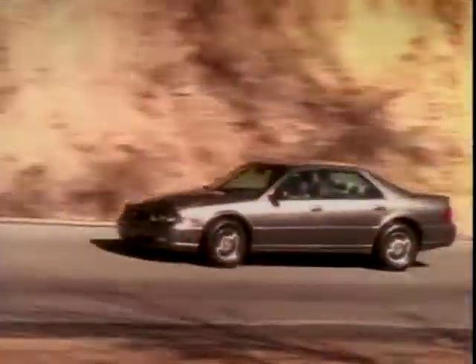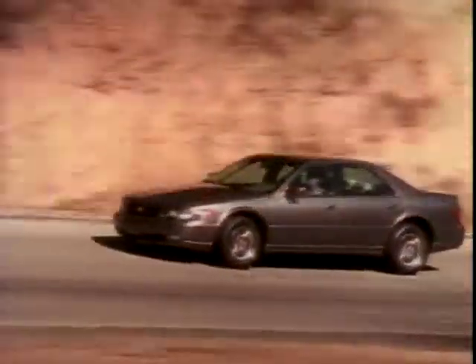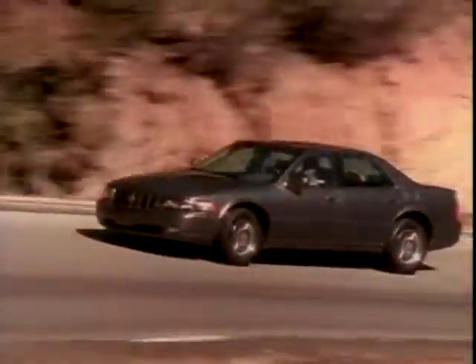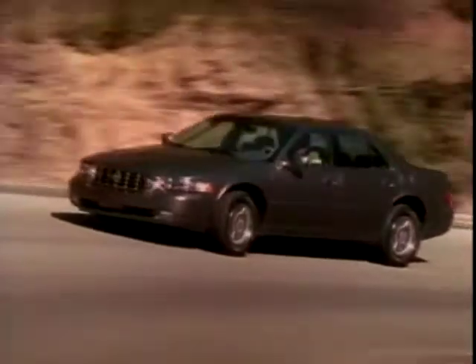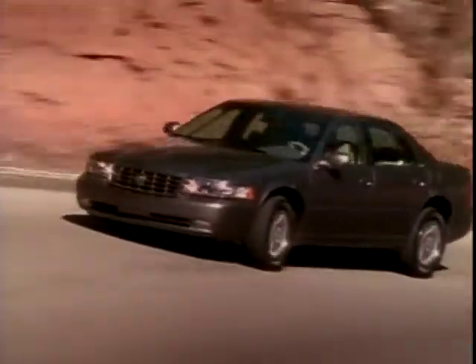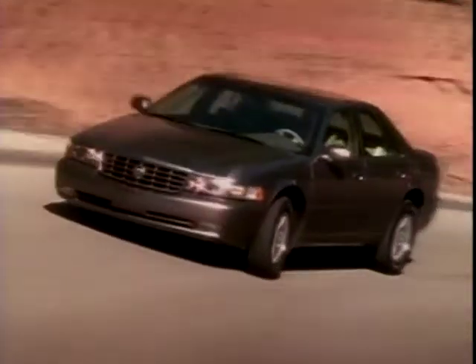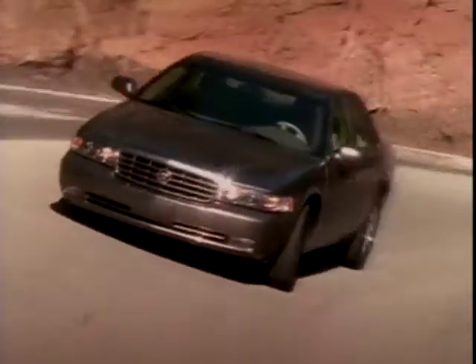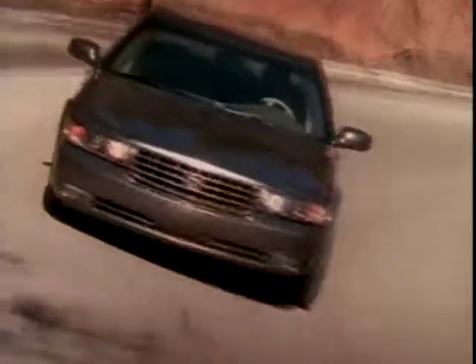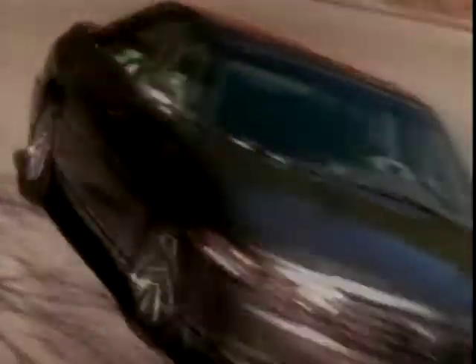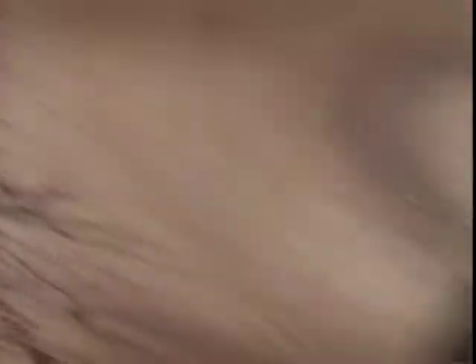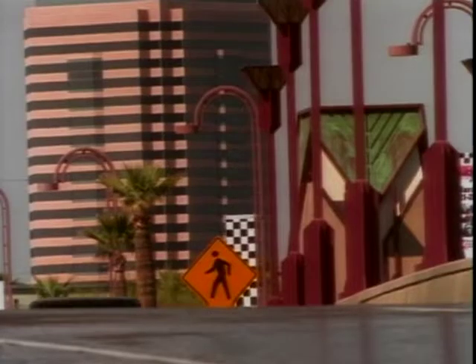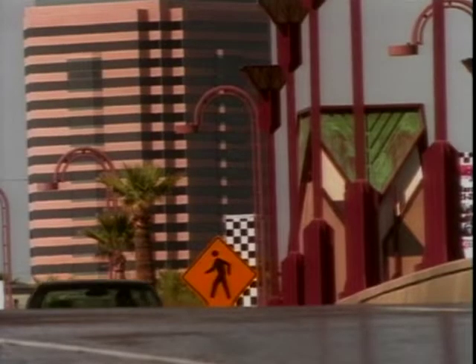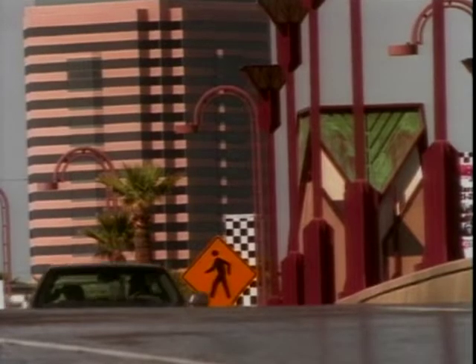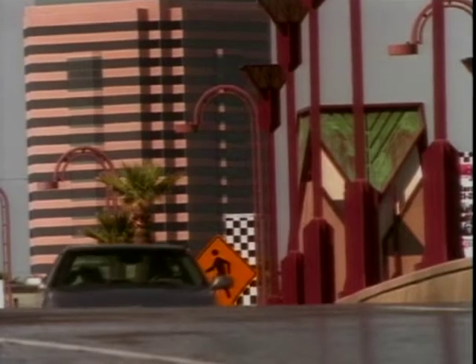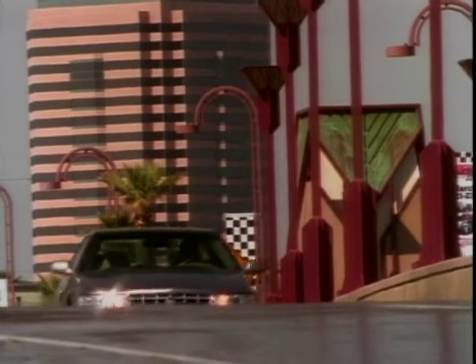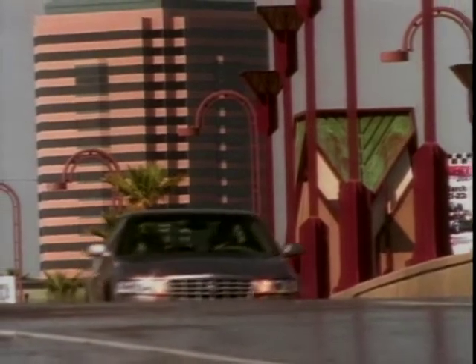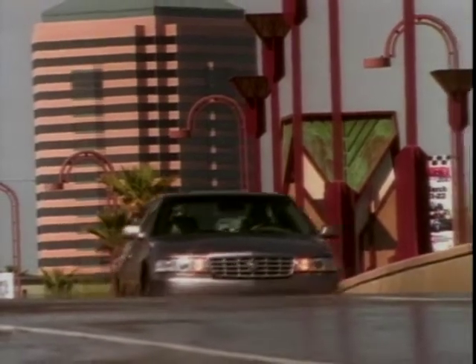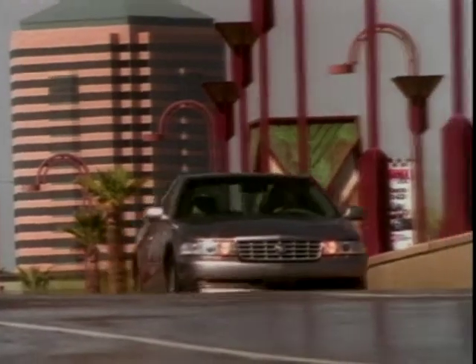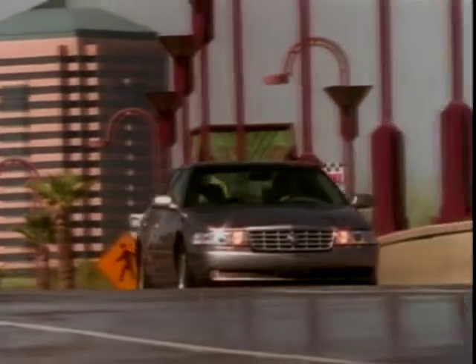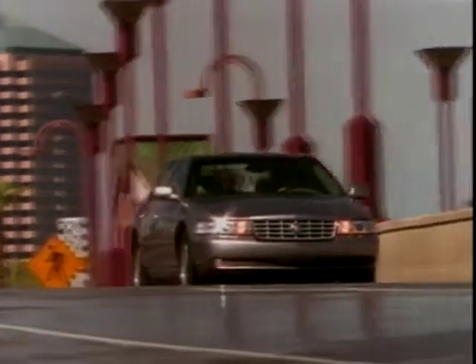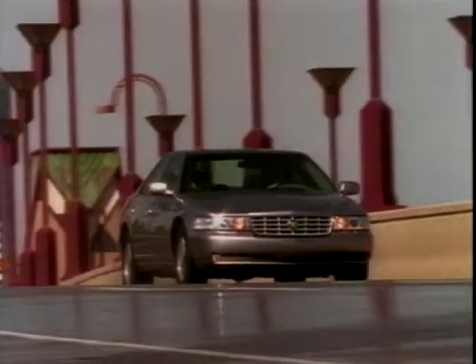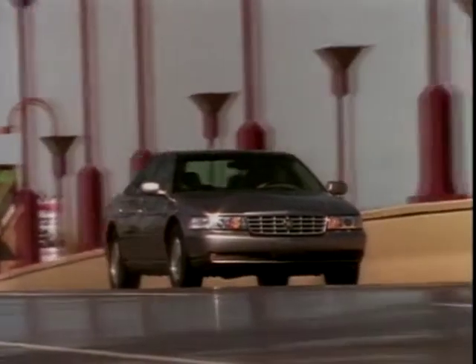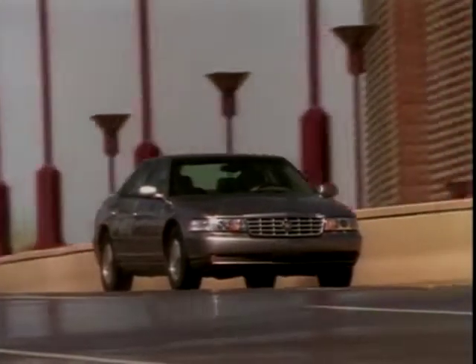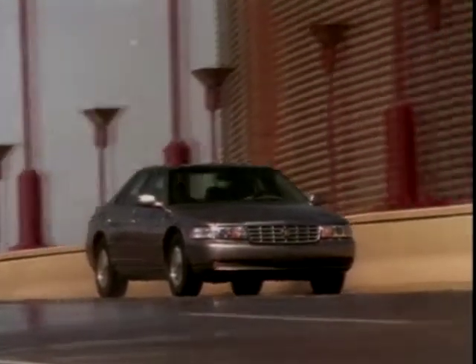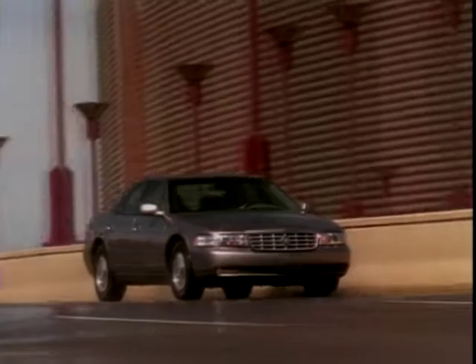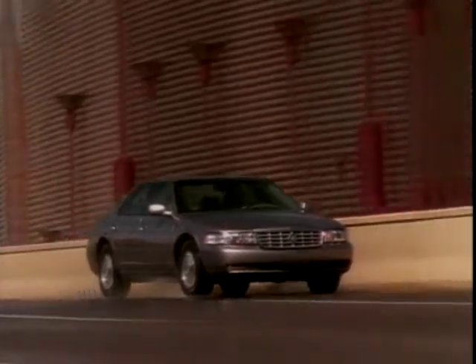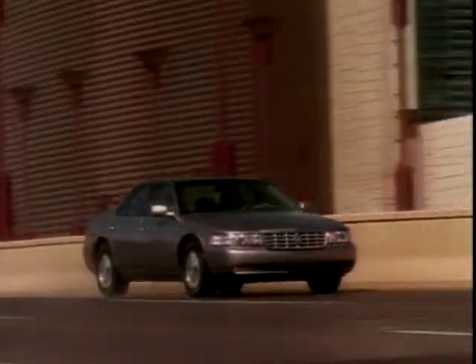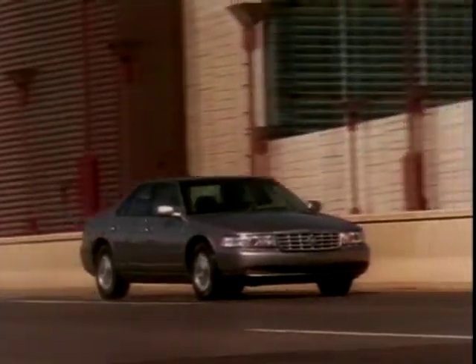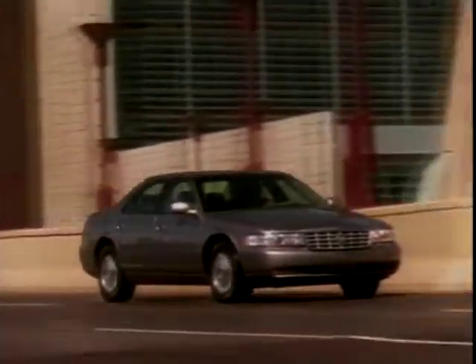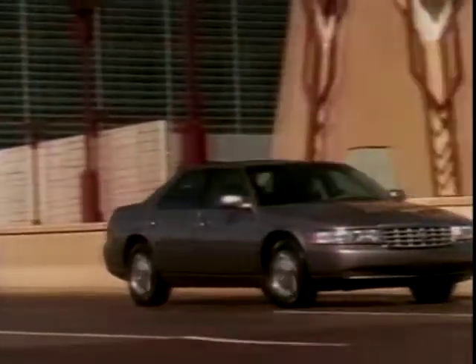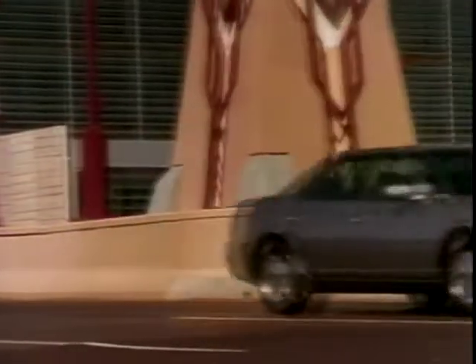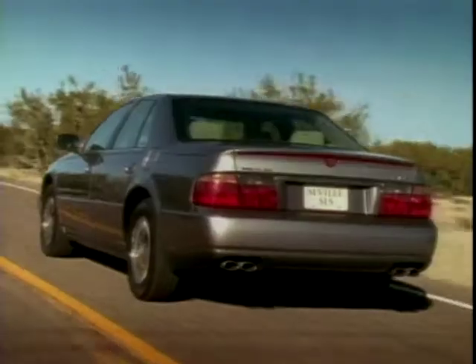The only problem is that Cadillacs are designed for the American market and not suited to British roads. It does have right-hand drive but even that won't help you on those curvy country roads, and being such a heavy car makes for a rocky ride on the bumpy roads of Britain.